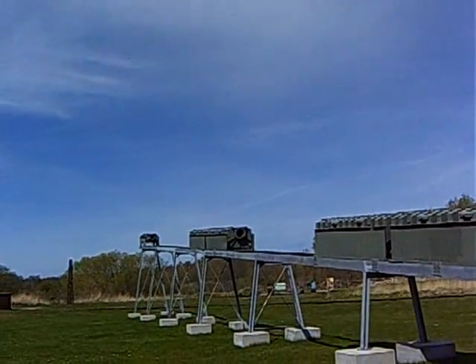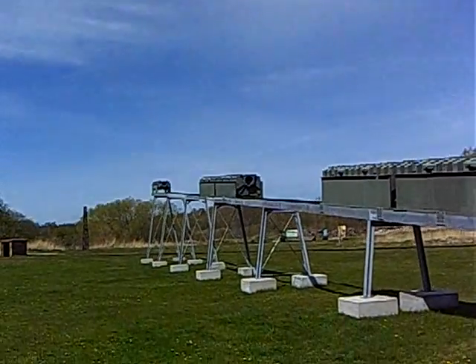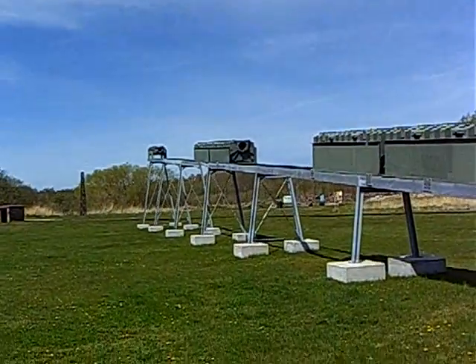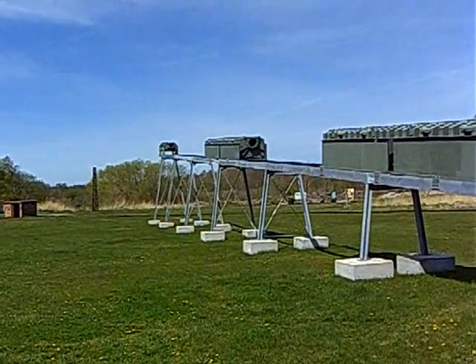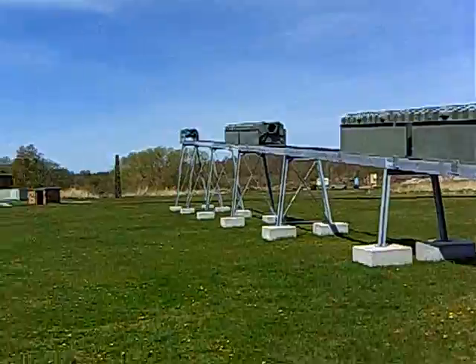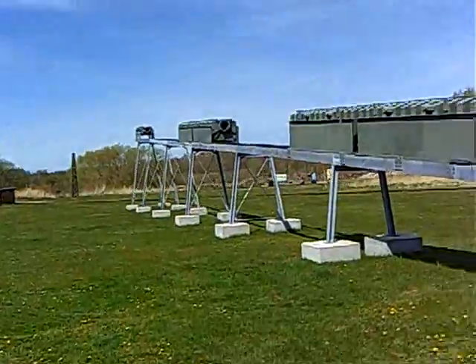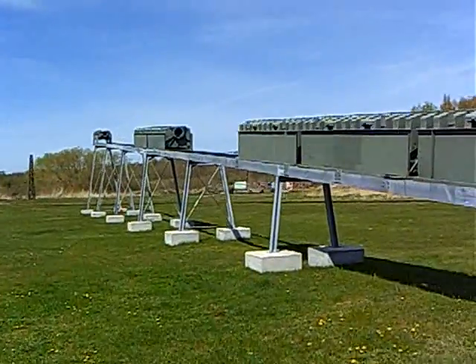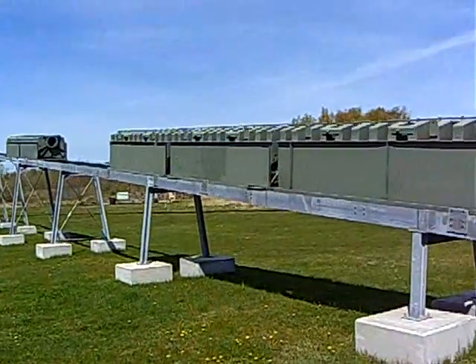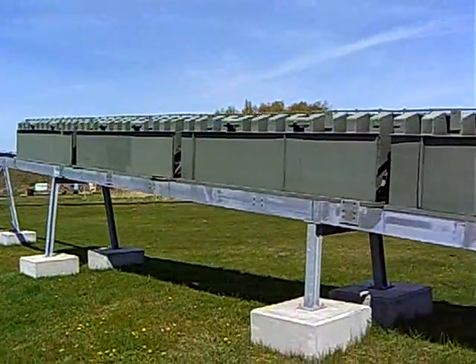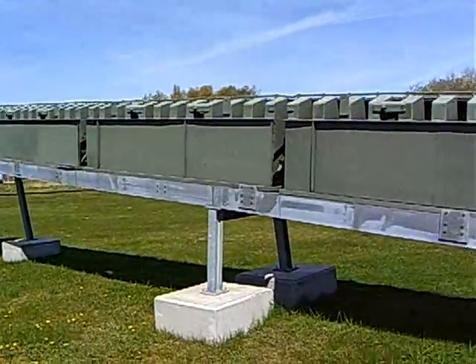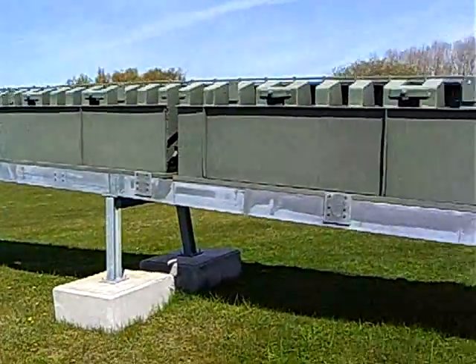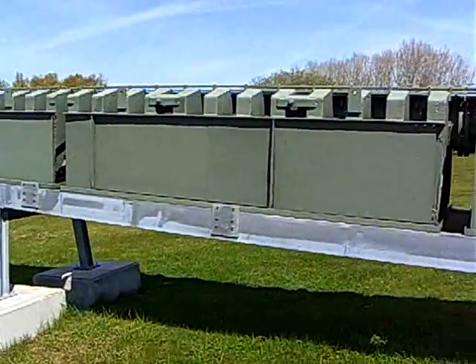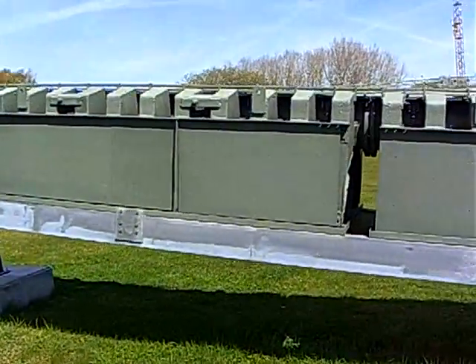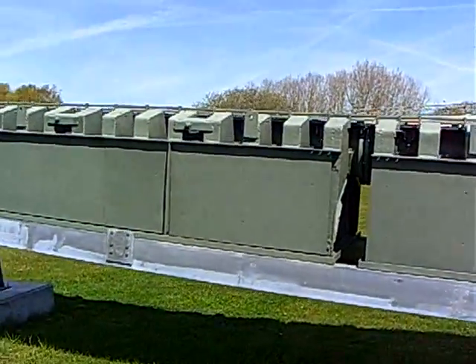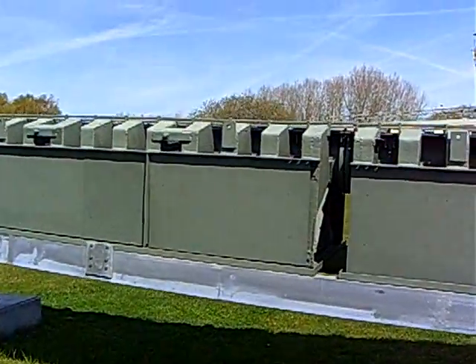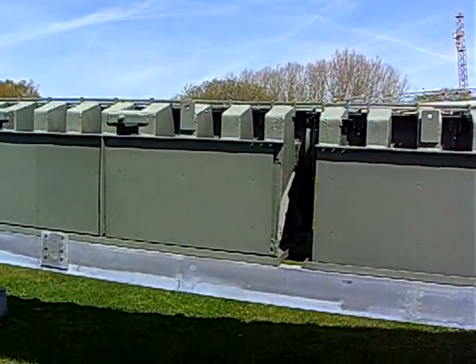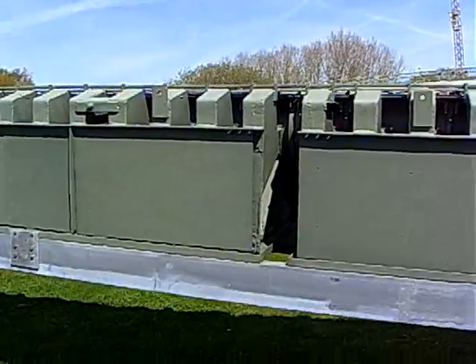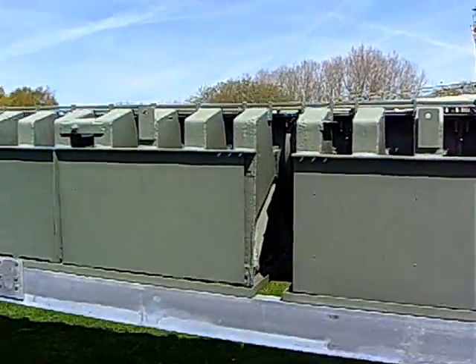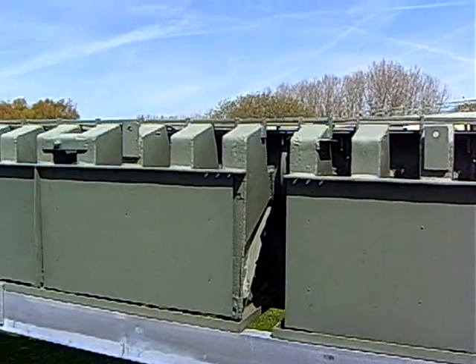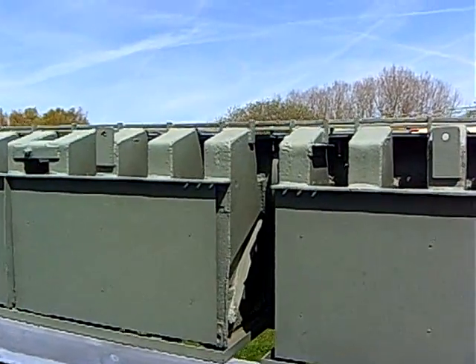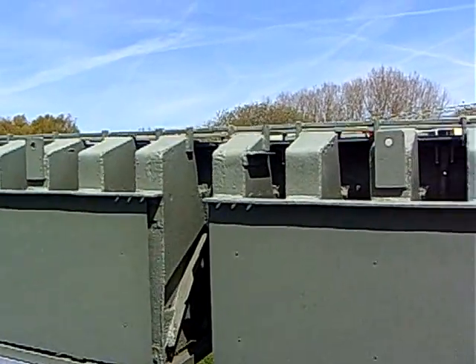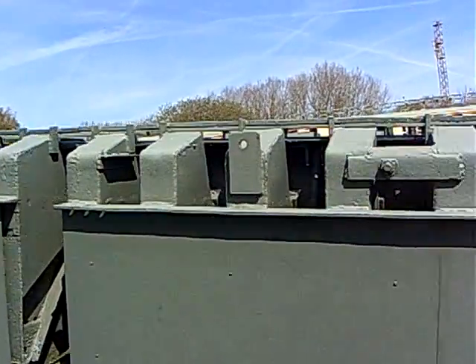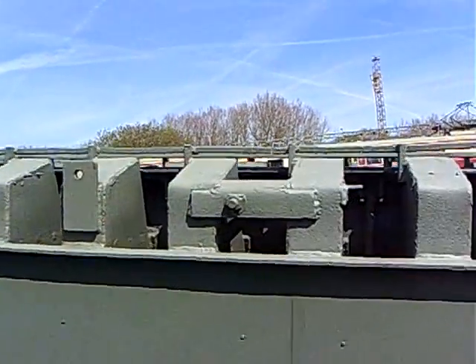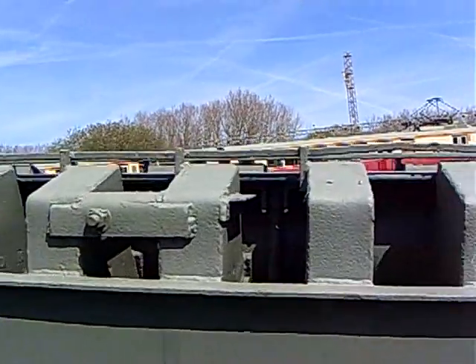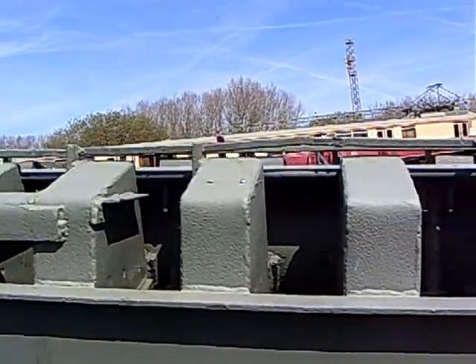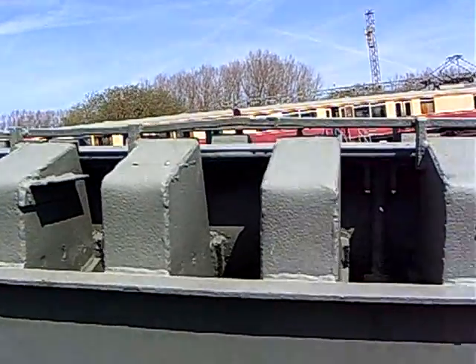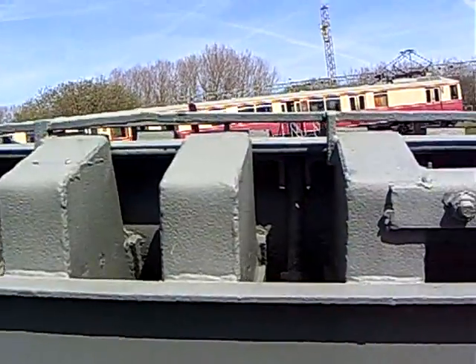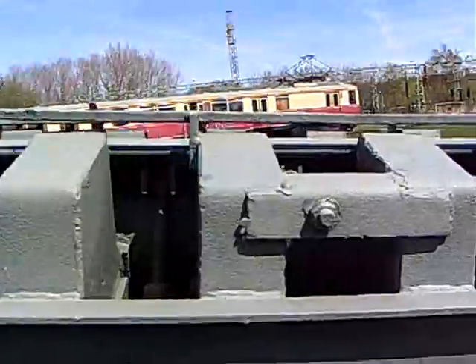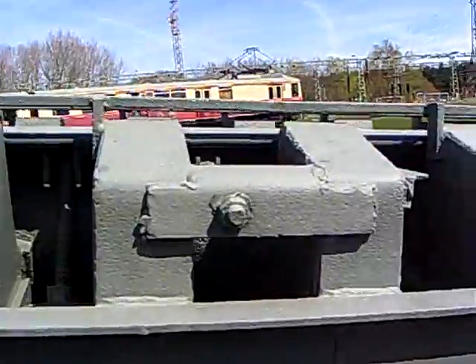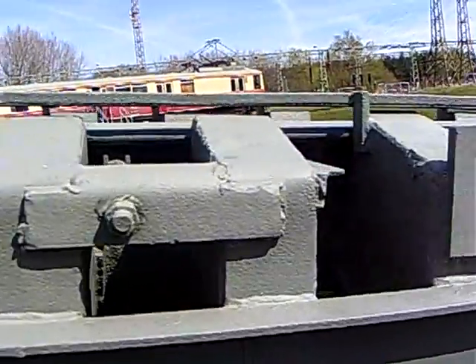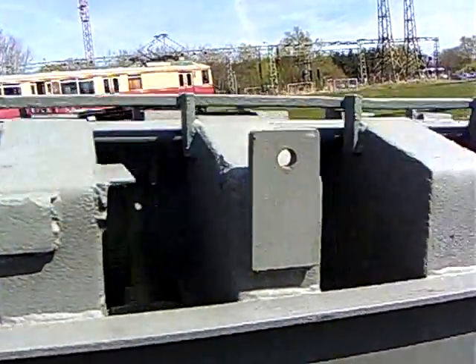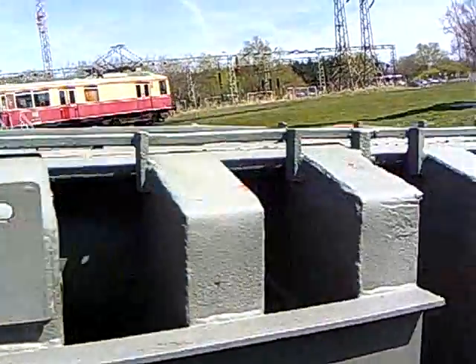The purchase was made possible by support from the Friends of the Centre and the Schmalkasse Fortnum and Bank. After two years of careful restoration, the historical catapult can now be seen on this reconstructed trolley, which is modeled on the original.